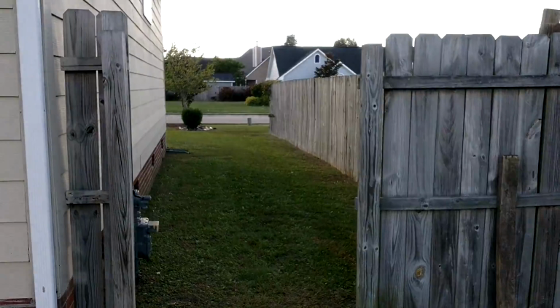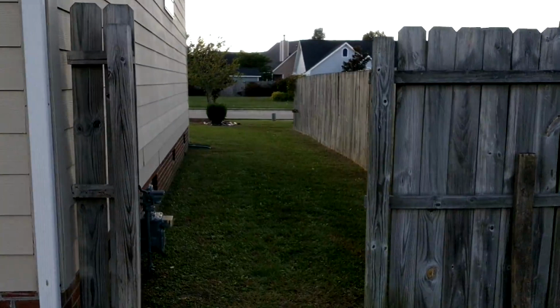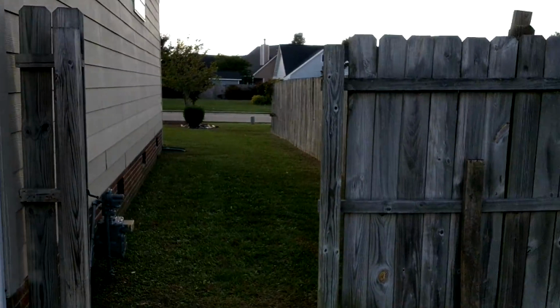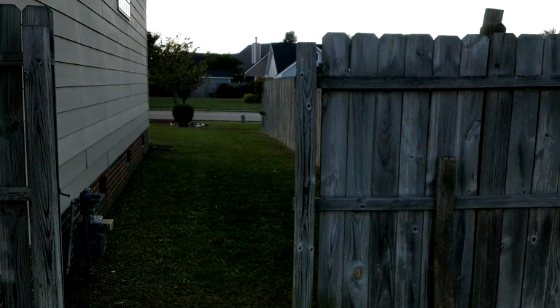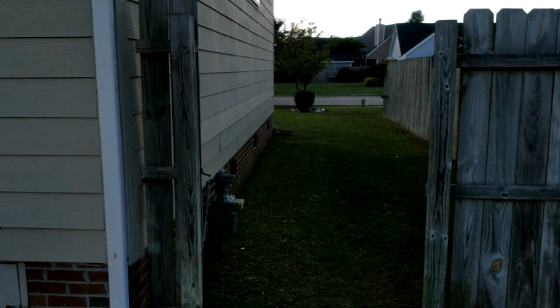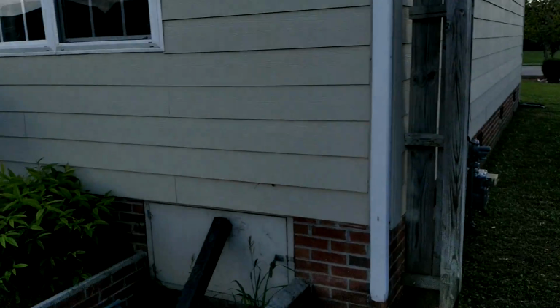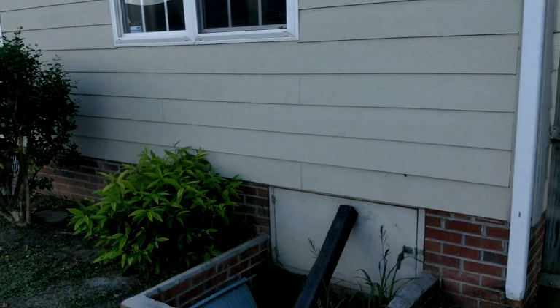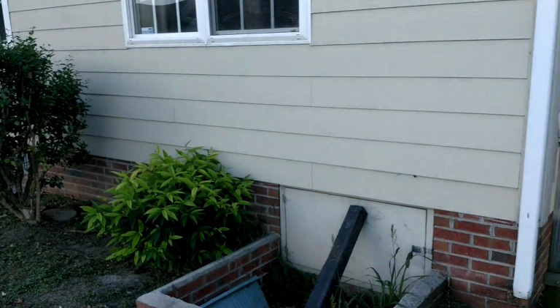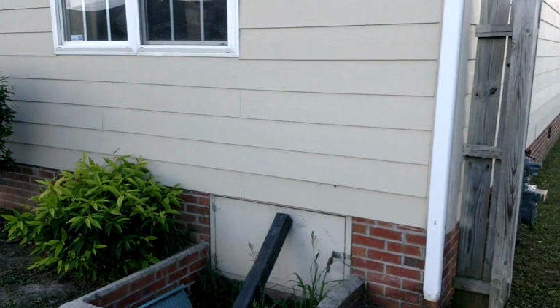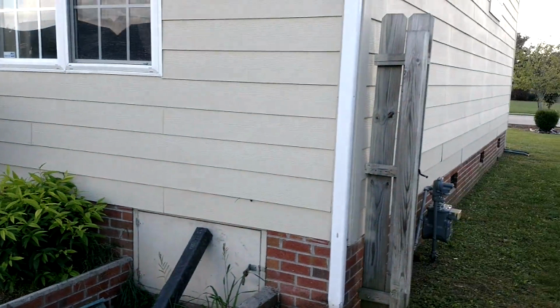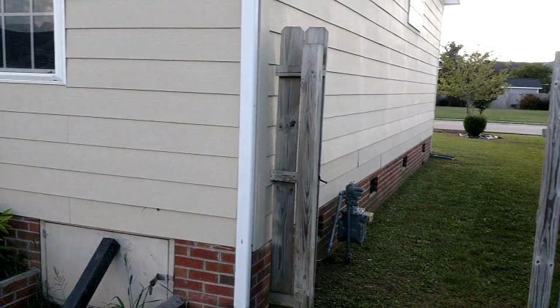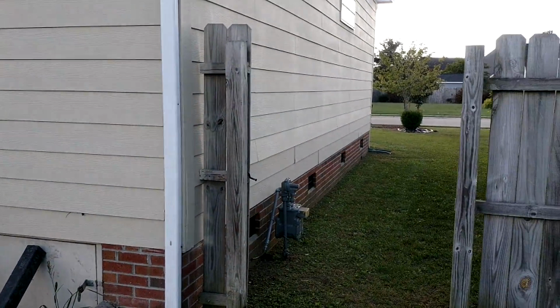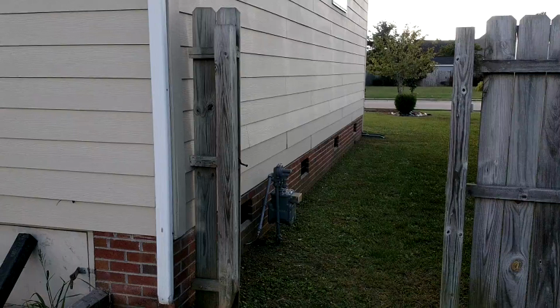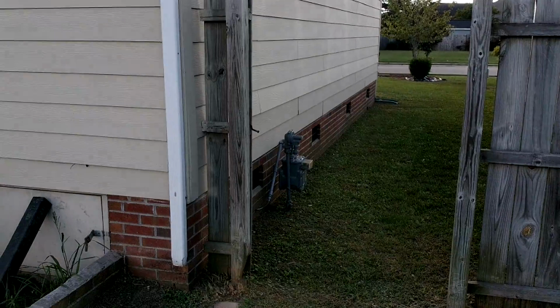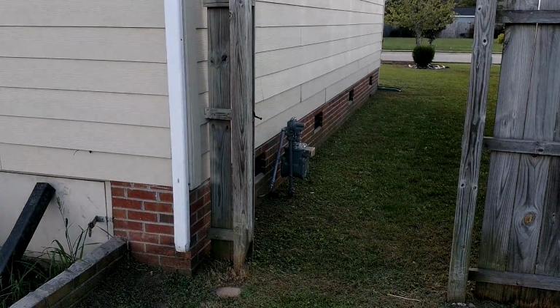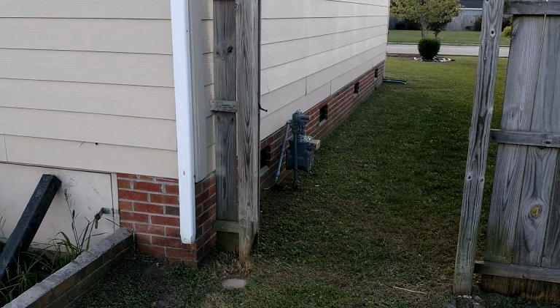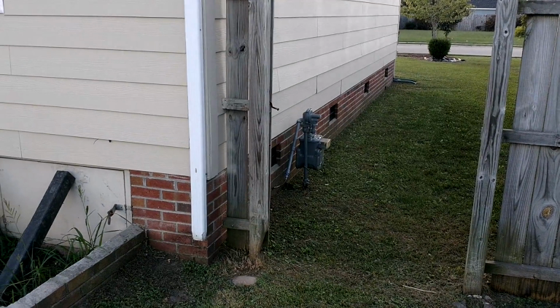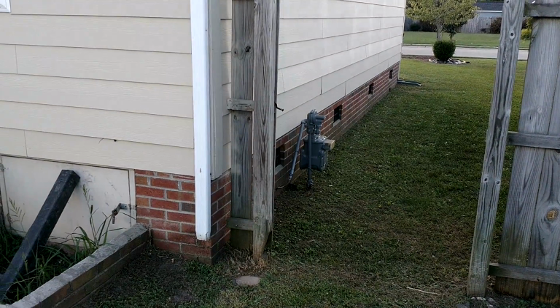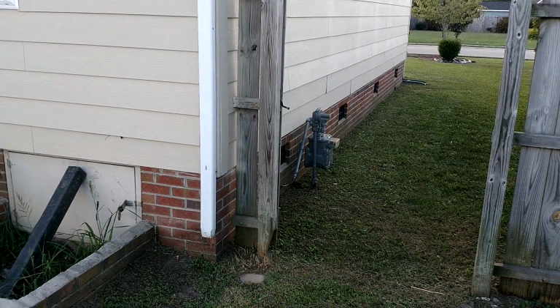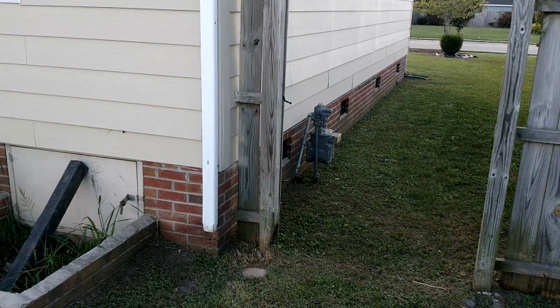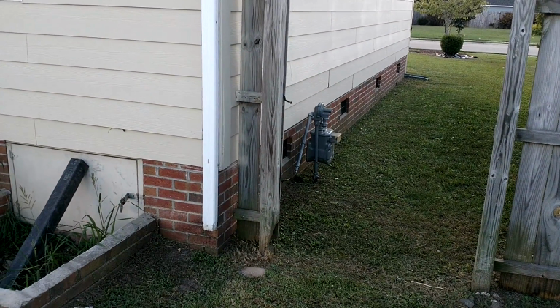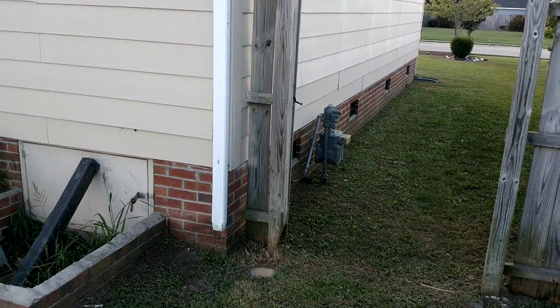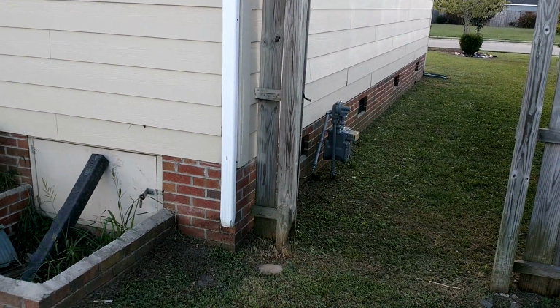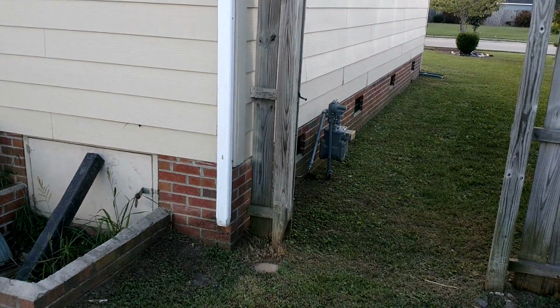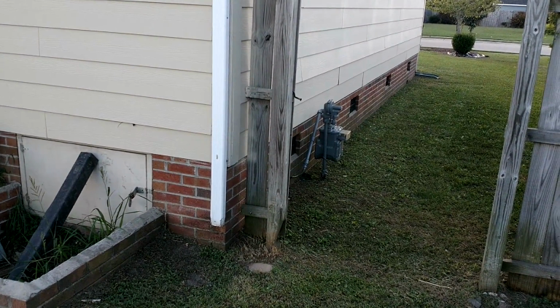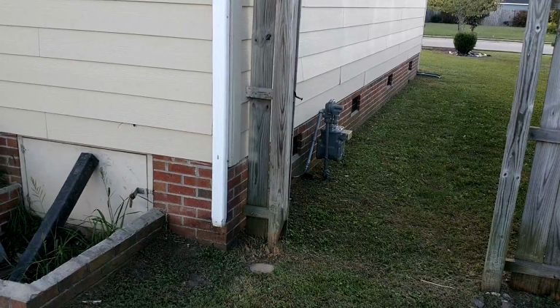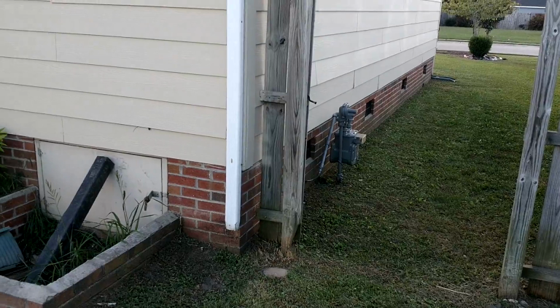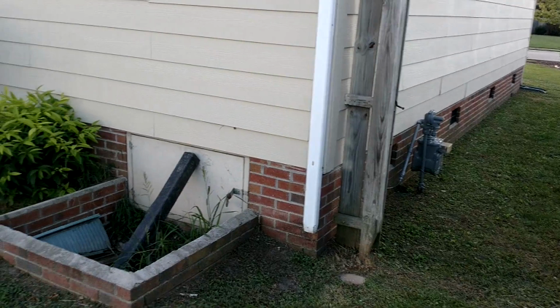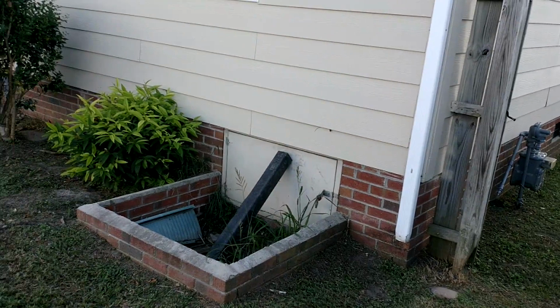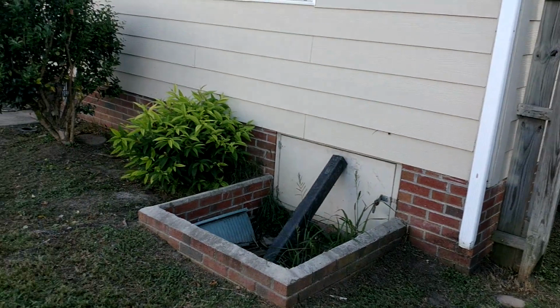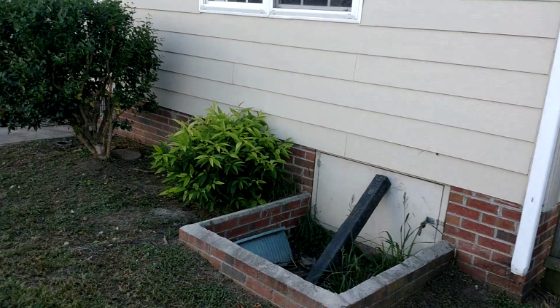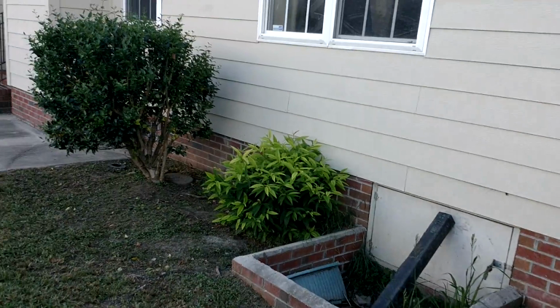There's probably some storm damage to the fence. The property is equipped with natural gas, probably for the heating and air conditioning and the water heater — we'll double check on that.